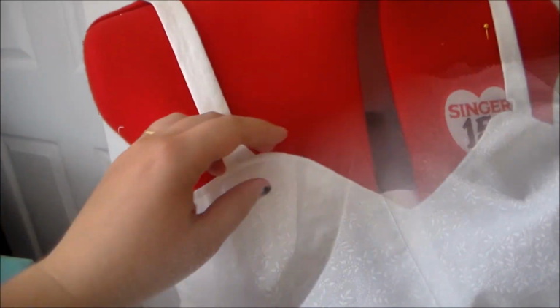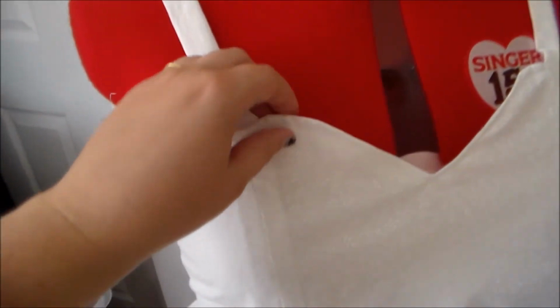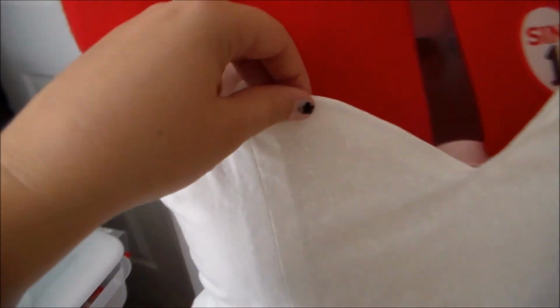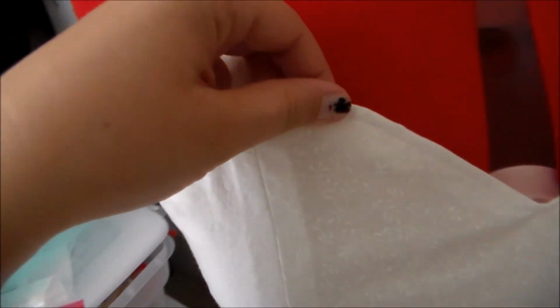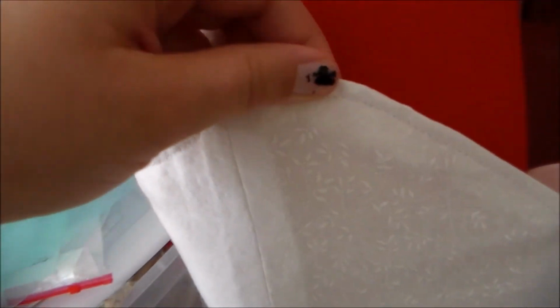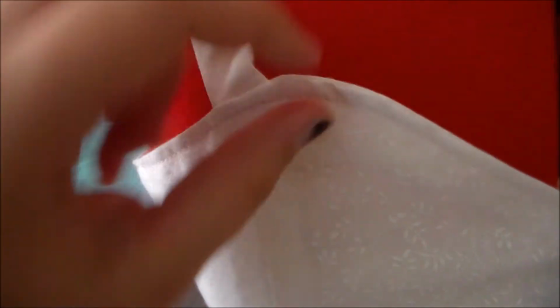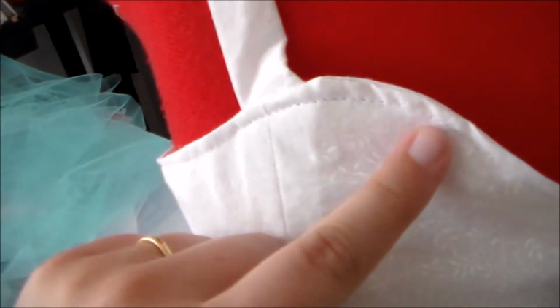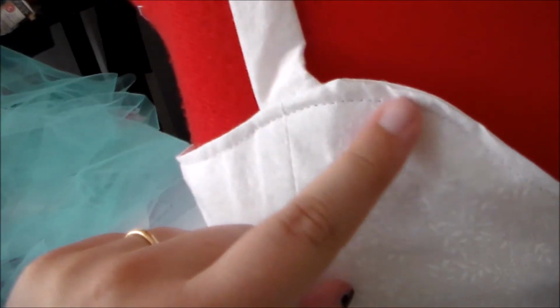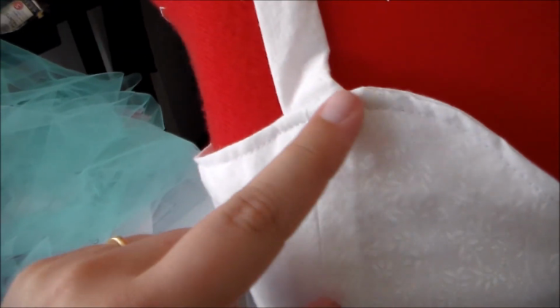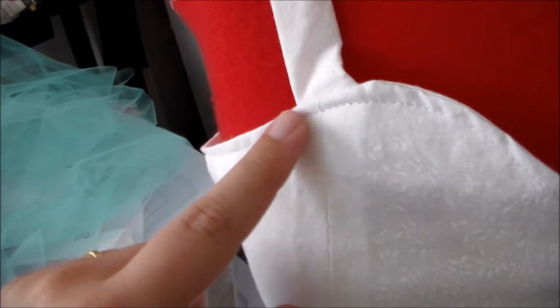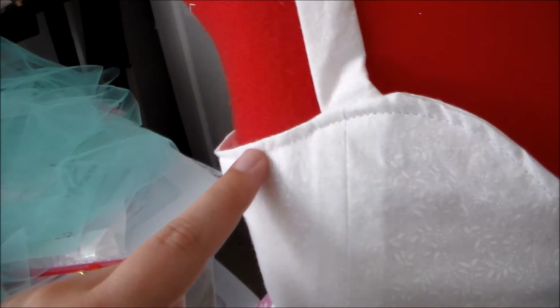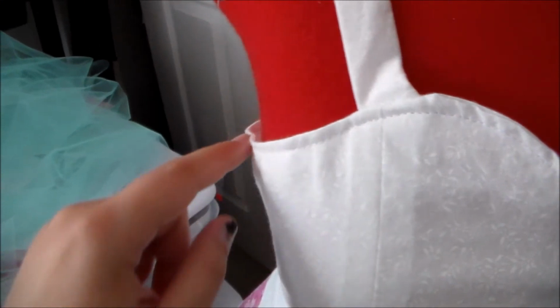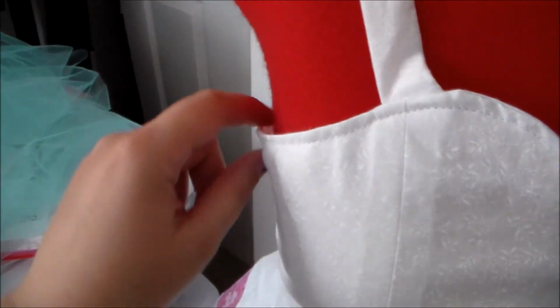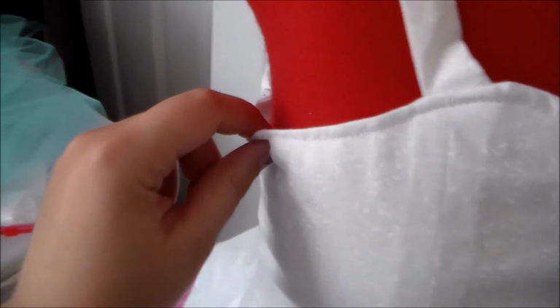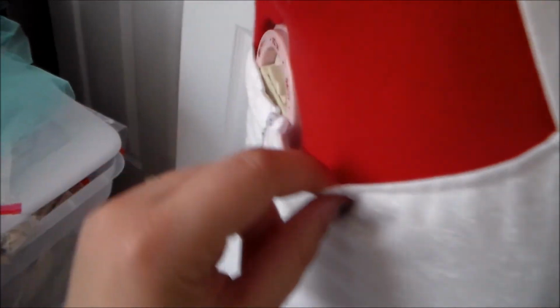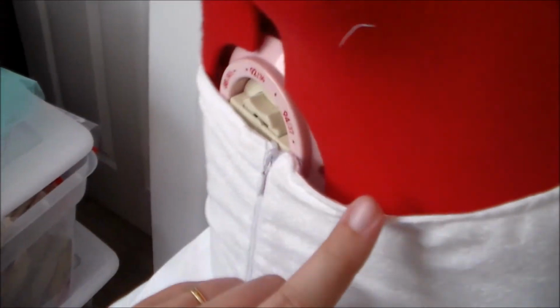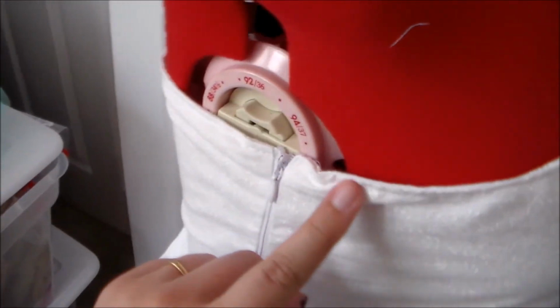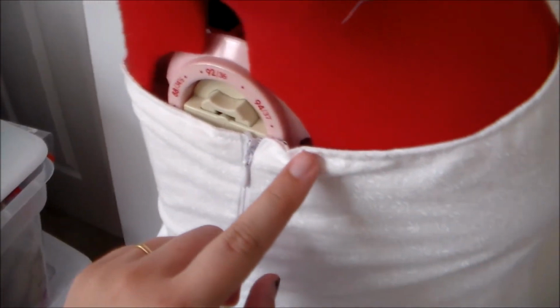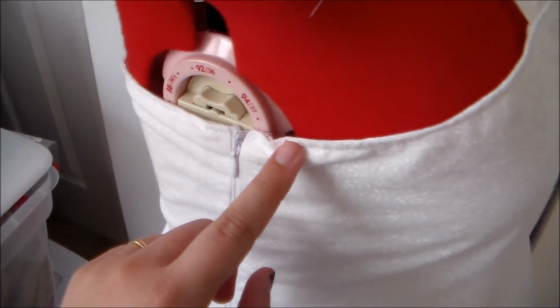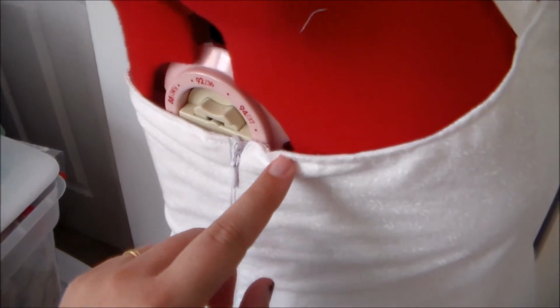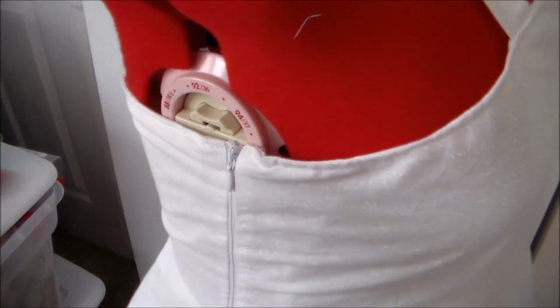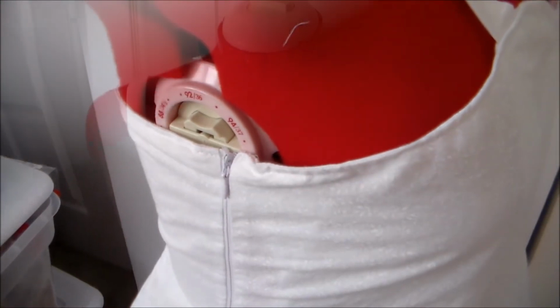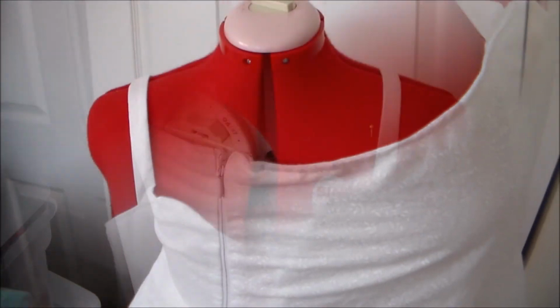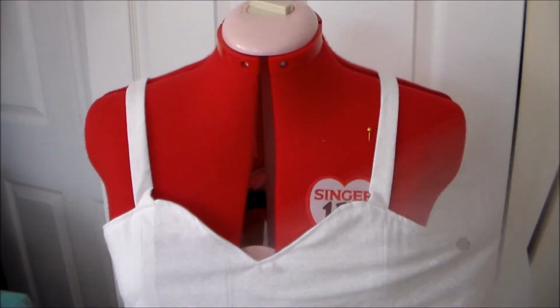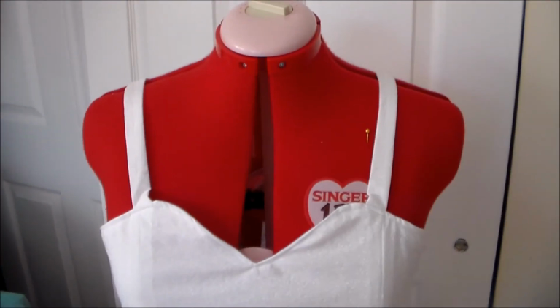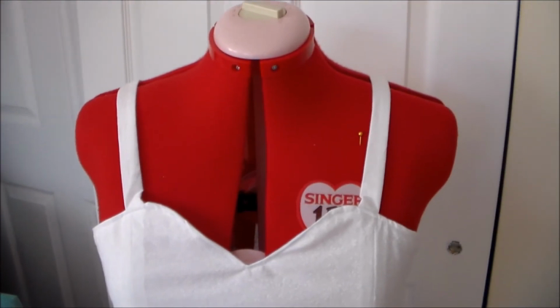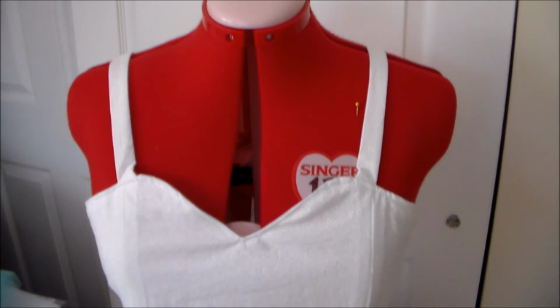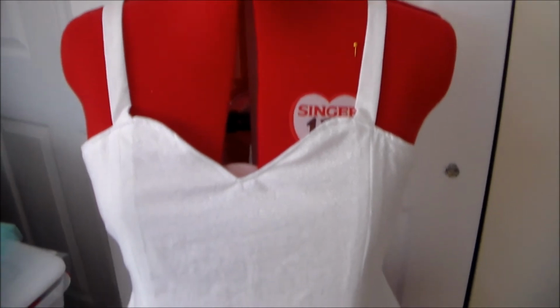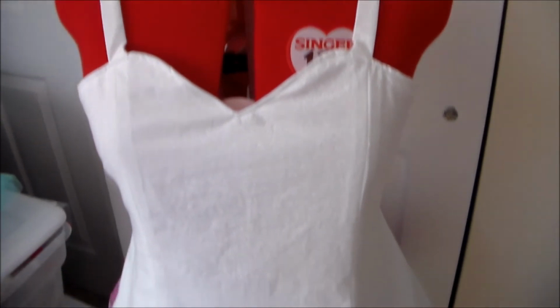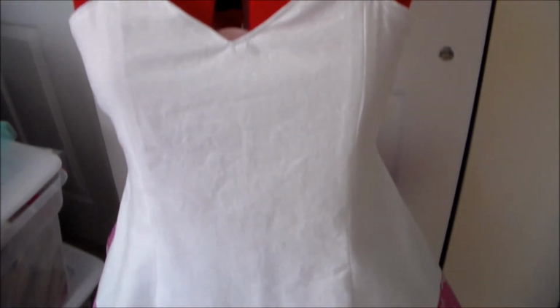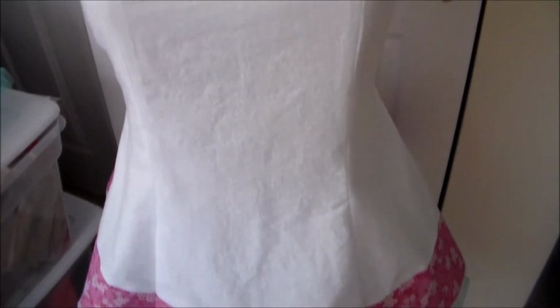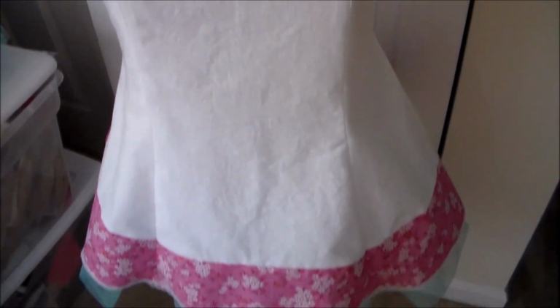Turn the dress right side out and top stitch along the edge. And with that, Sylveon's dress is done!